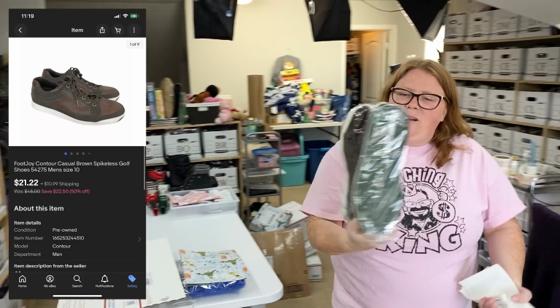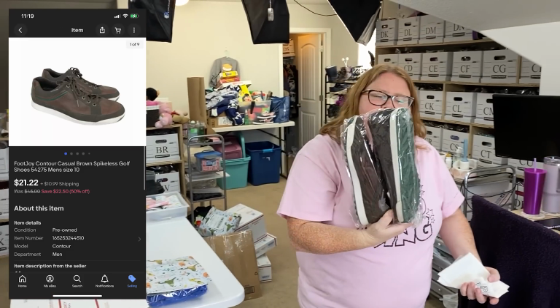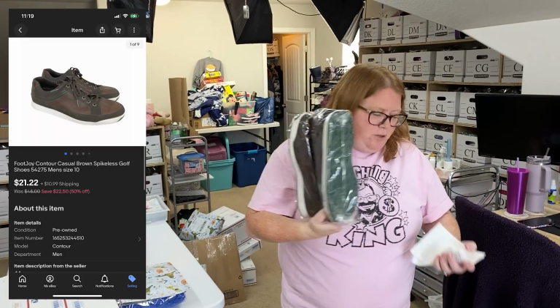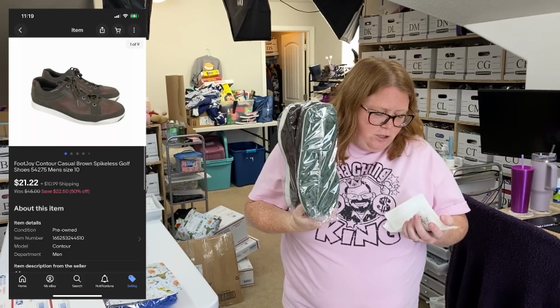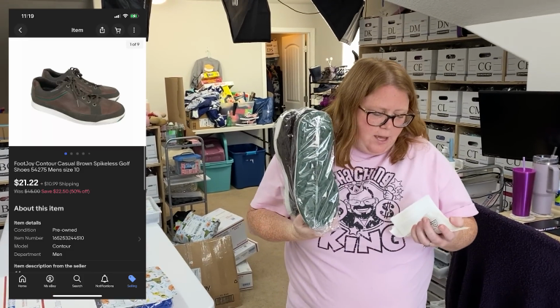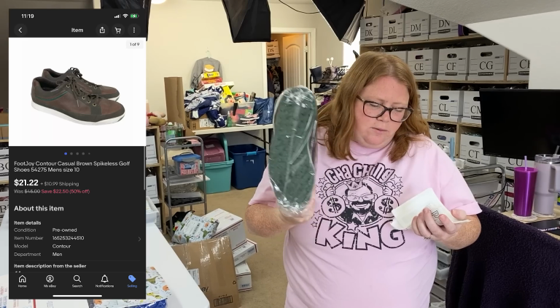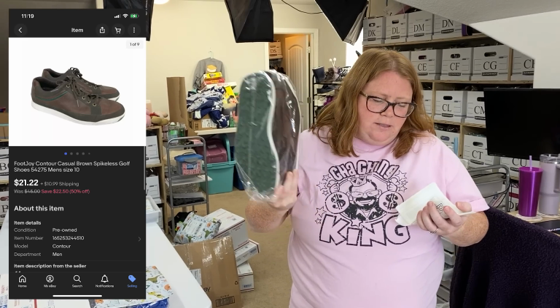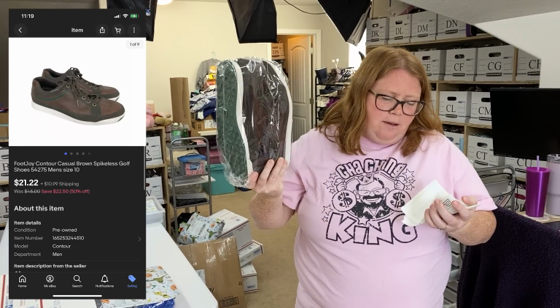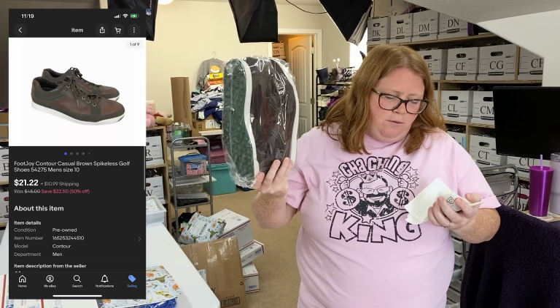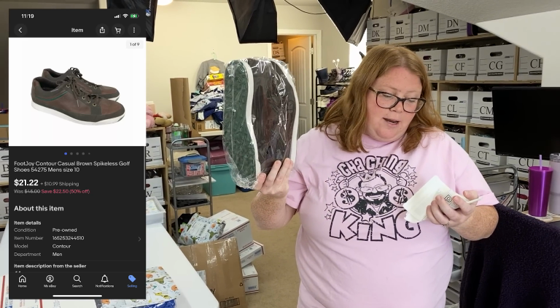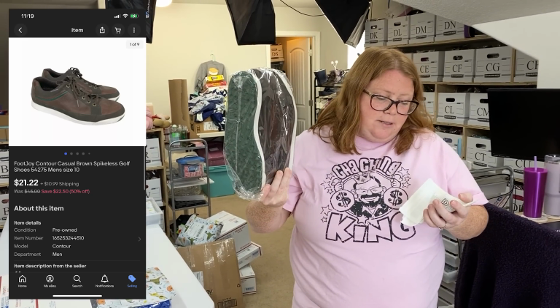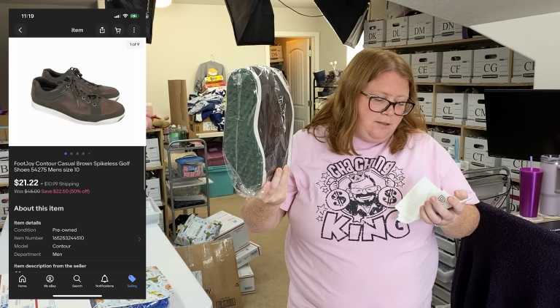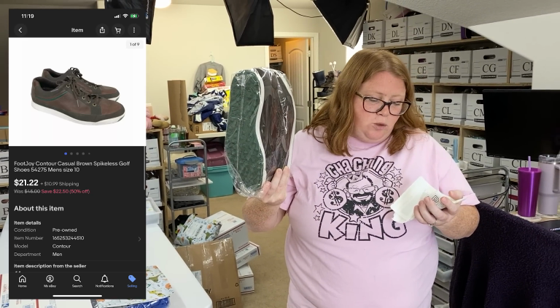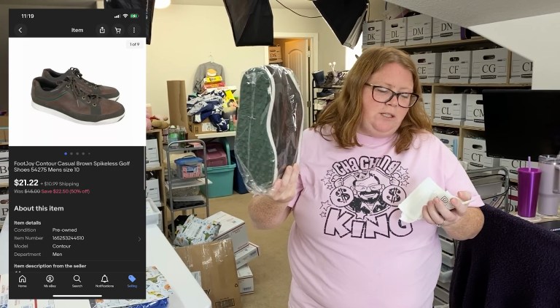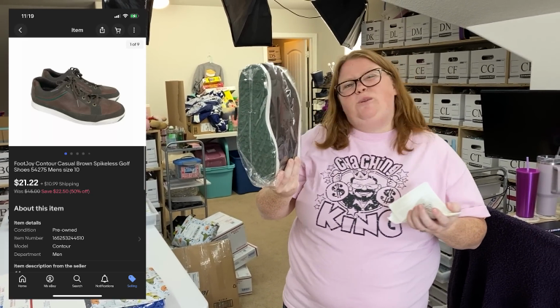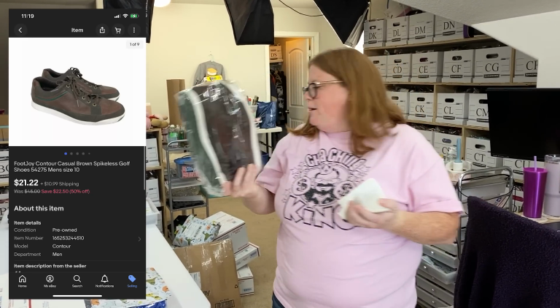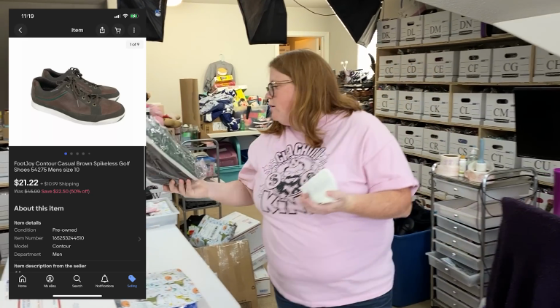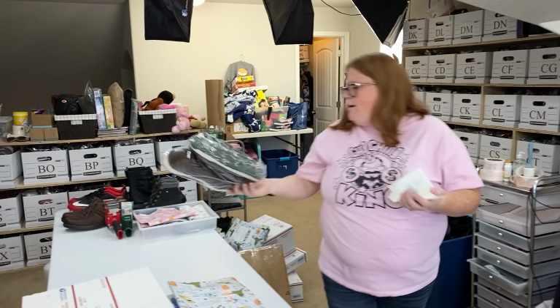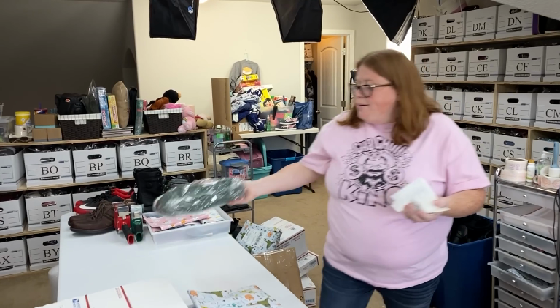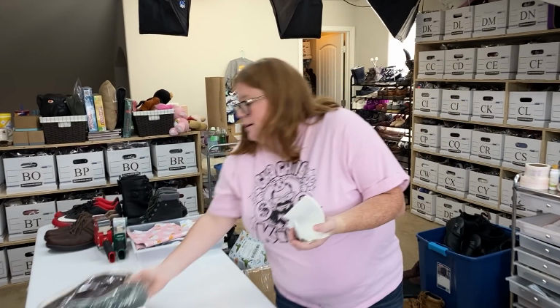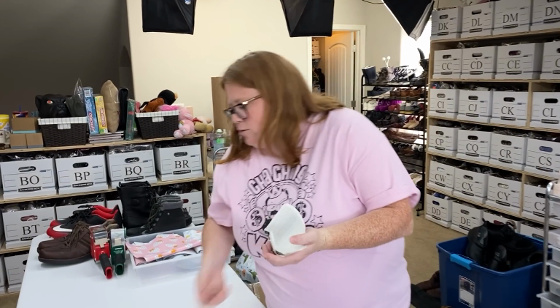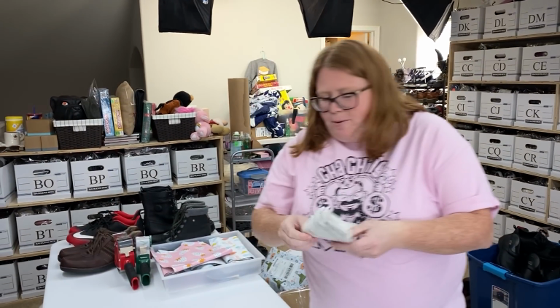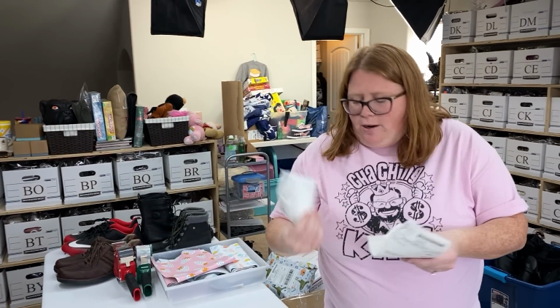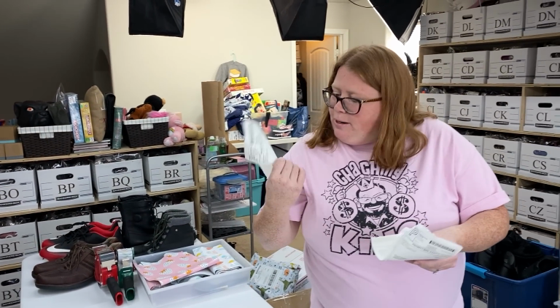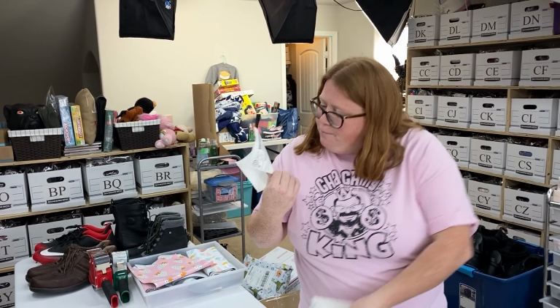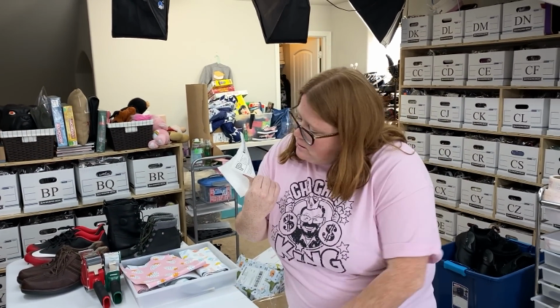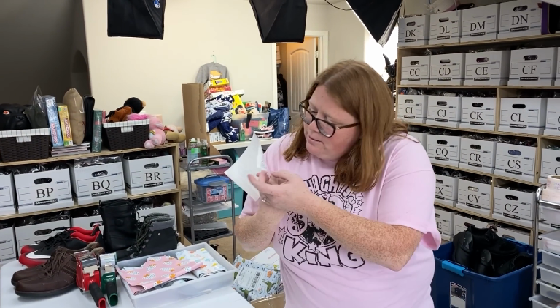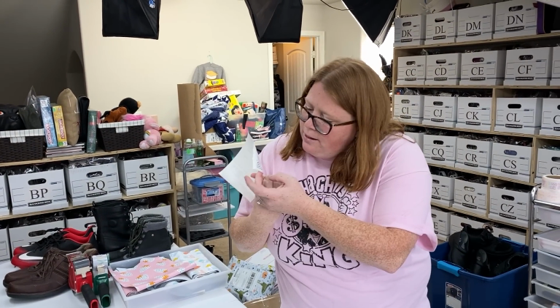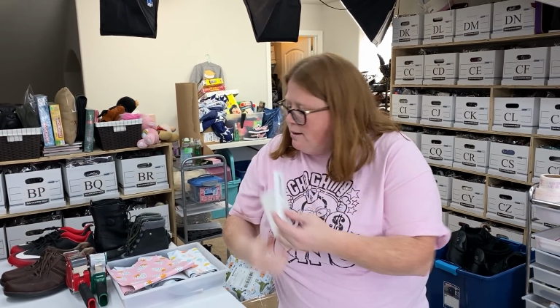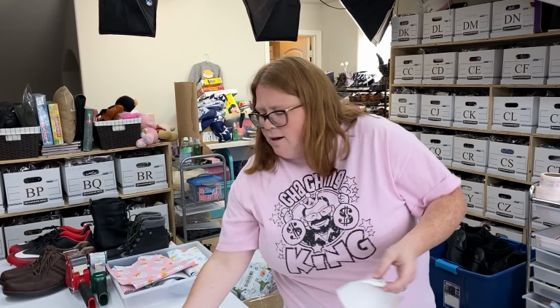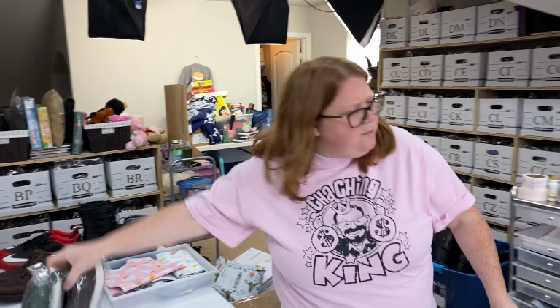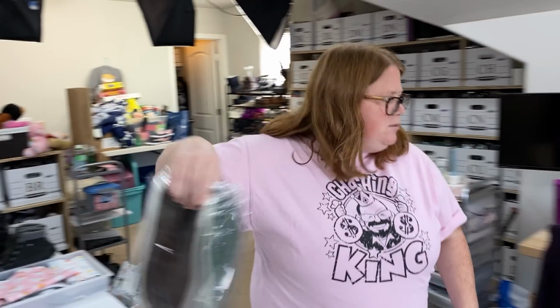Some men's Footjoy golf shoes, bought for $8.96, sold for $21.22 plus shipping — not huge money. Those ended up in one of our higher percentage sales.